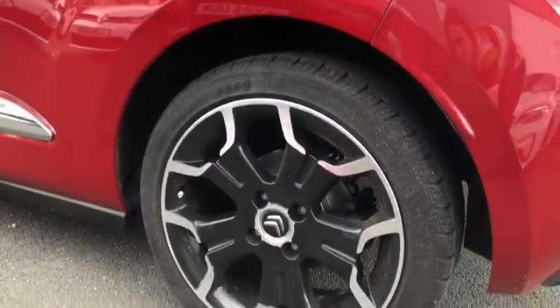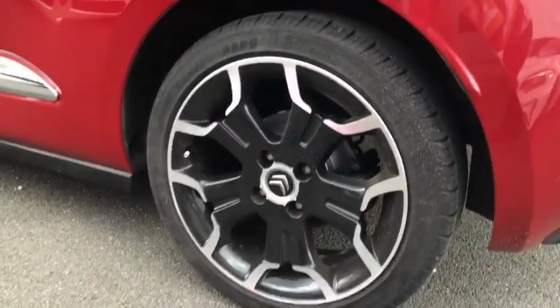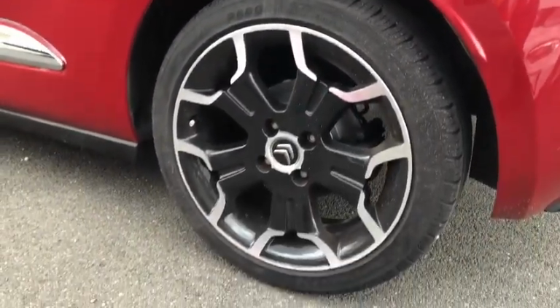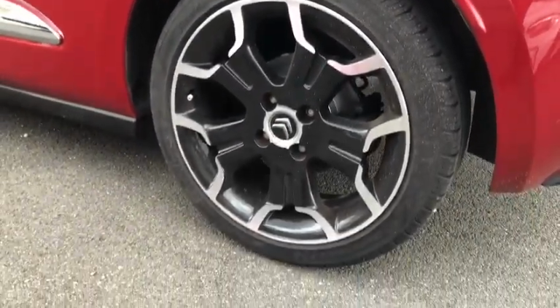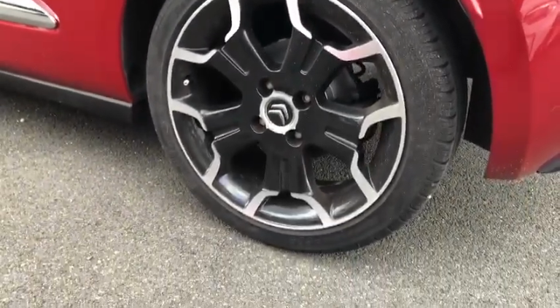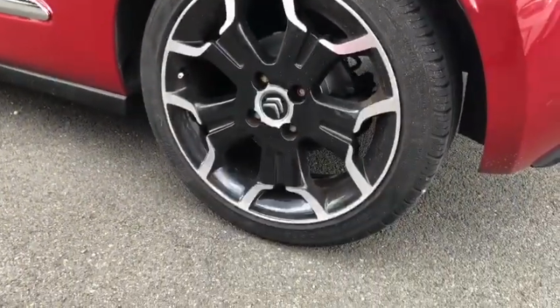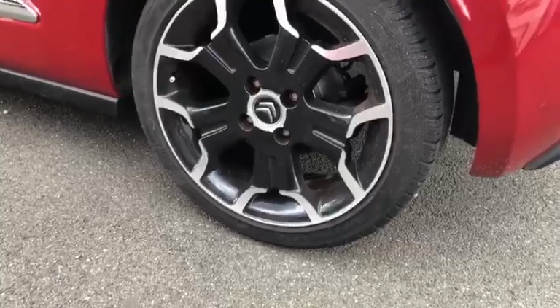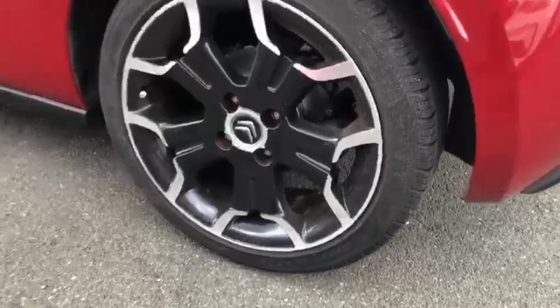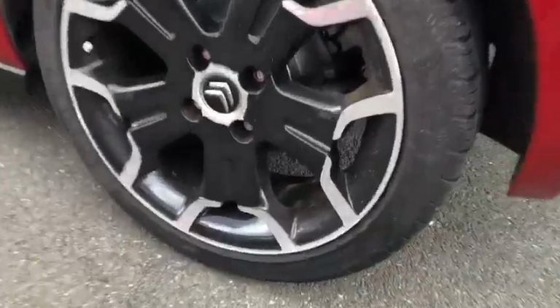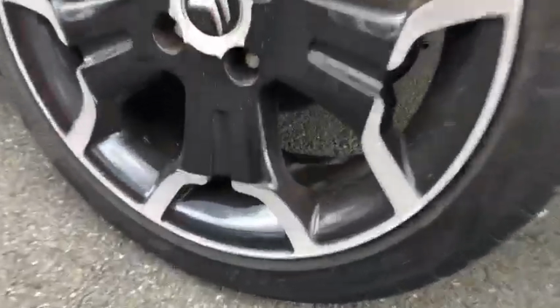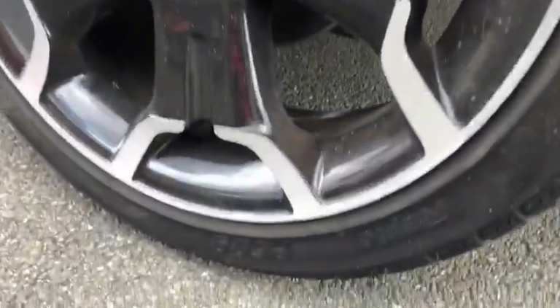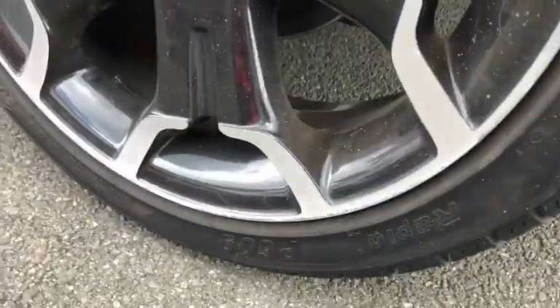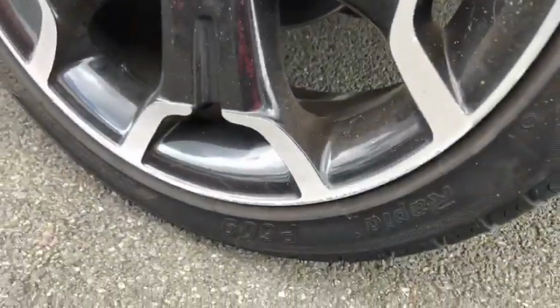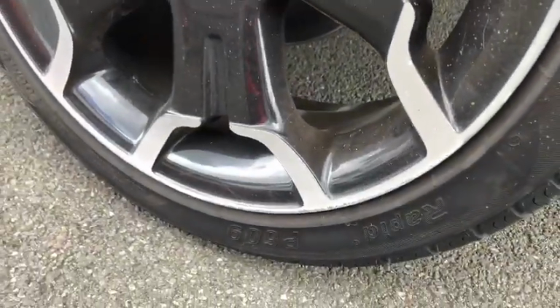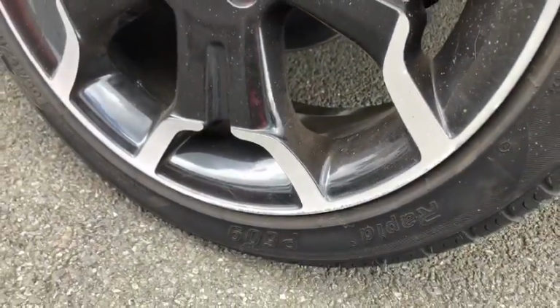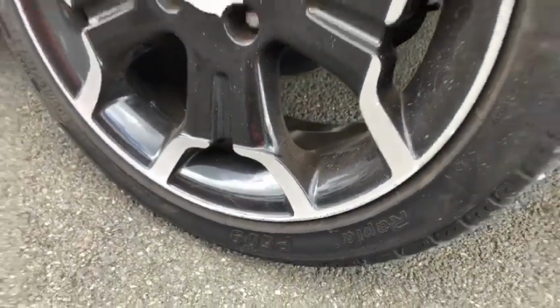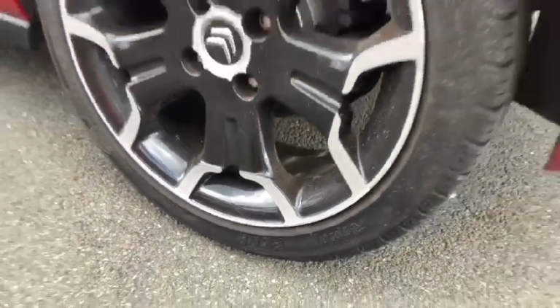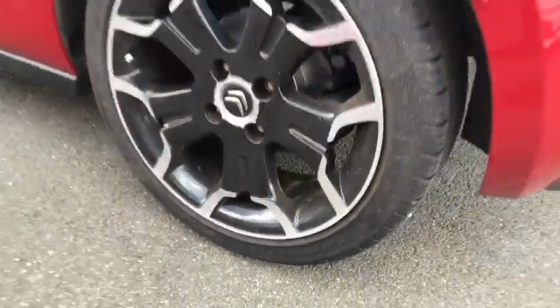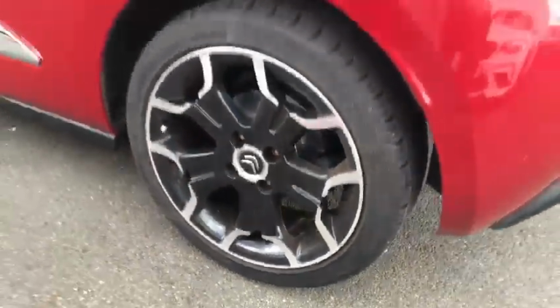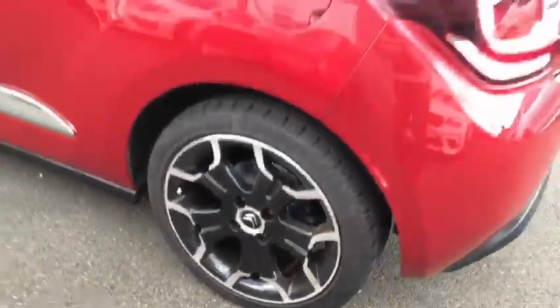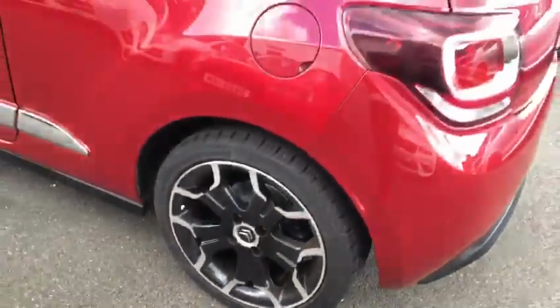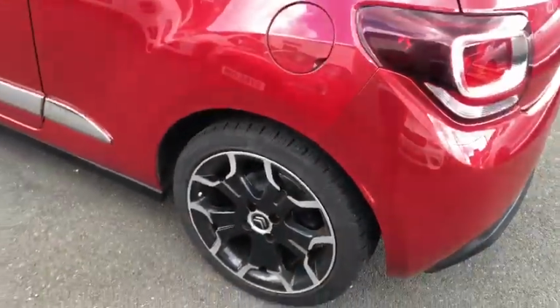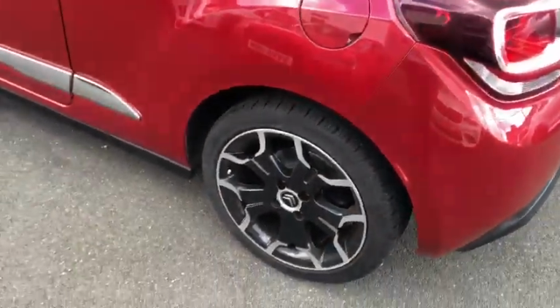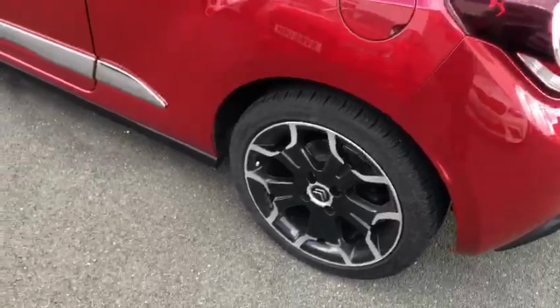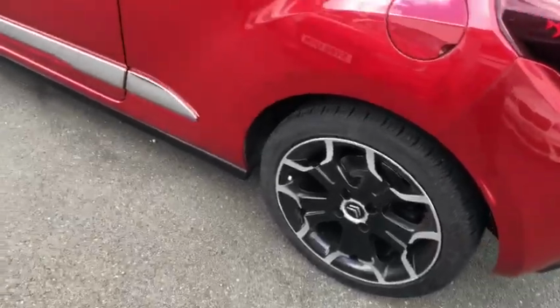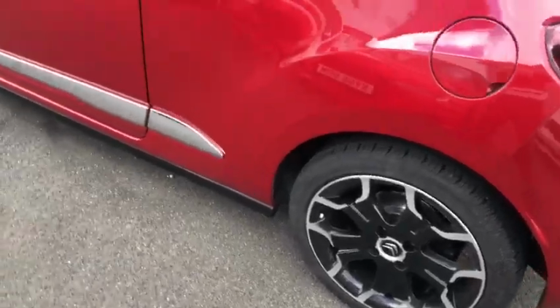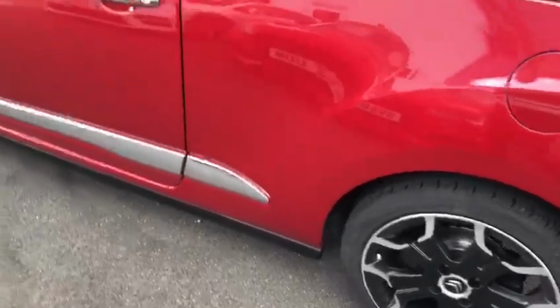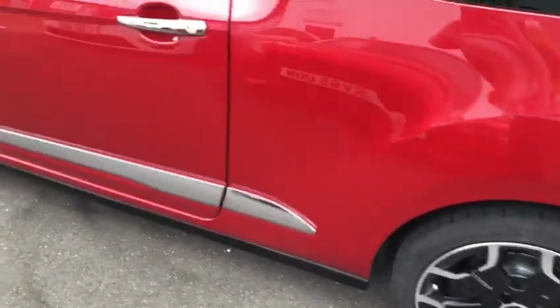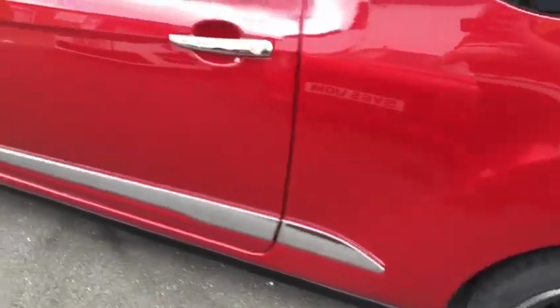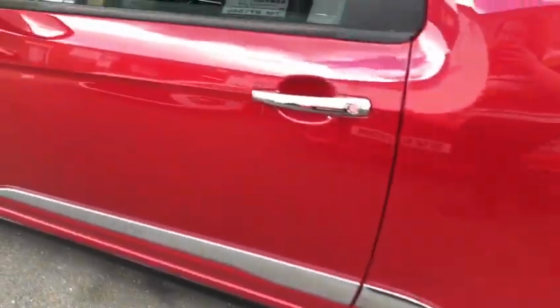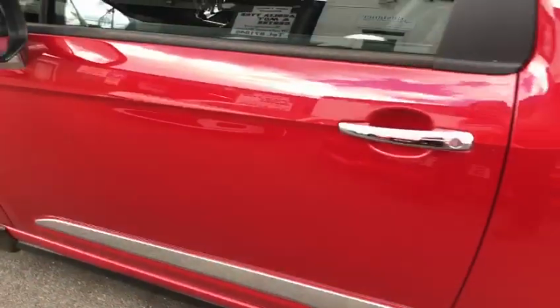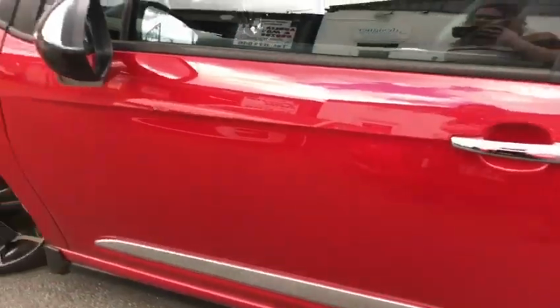The passenger rear alloy is the same — there's light kerb rash there, but from afar it's not as noticeable.